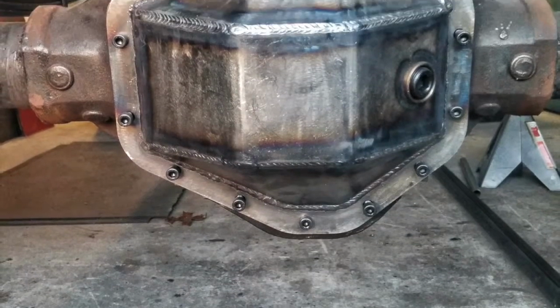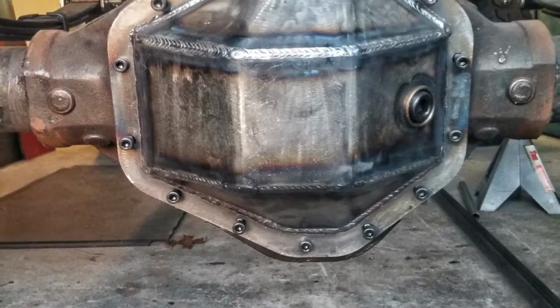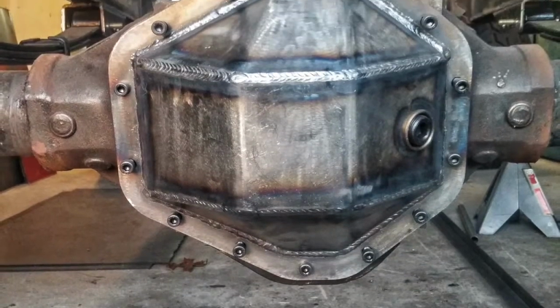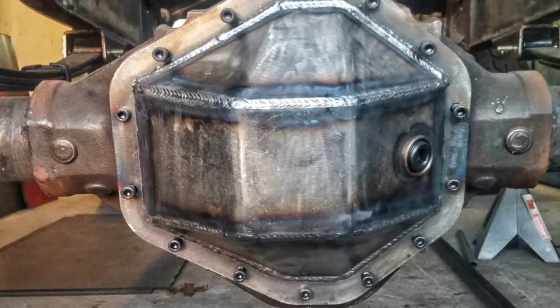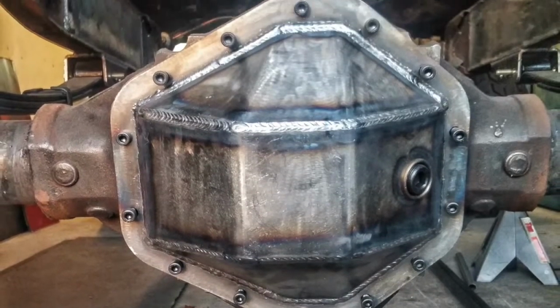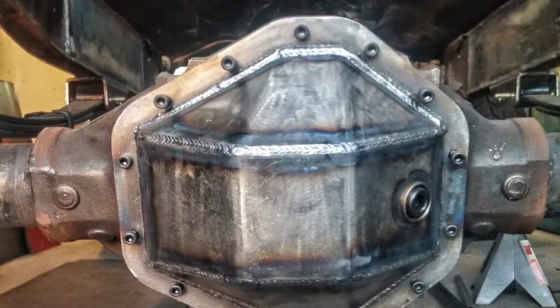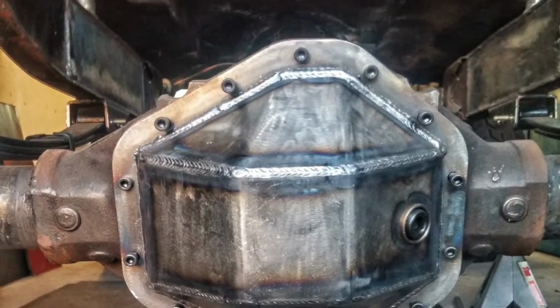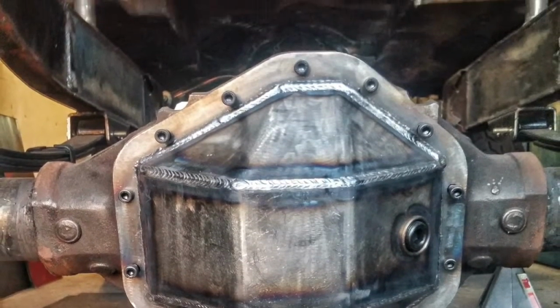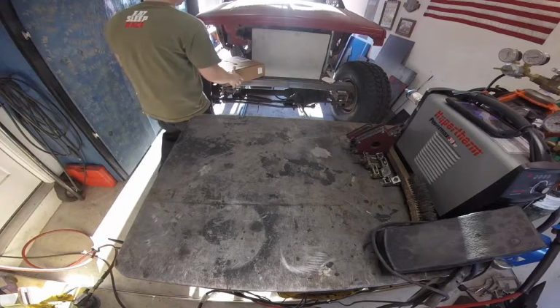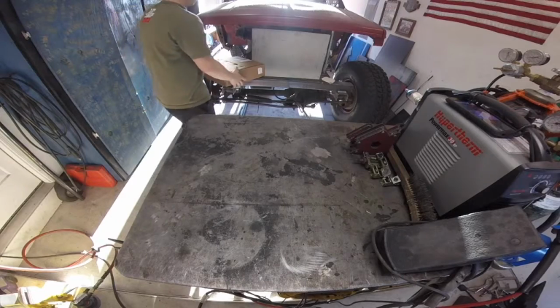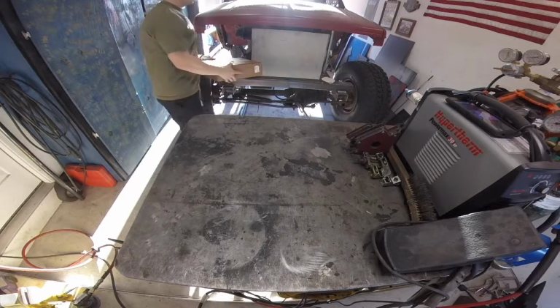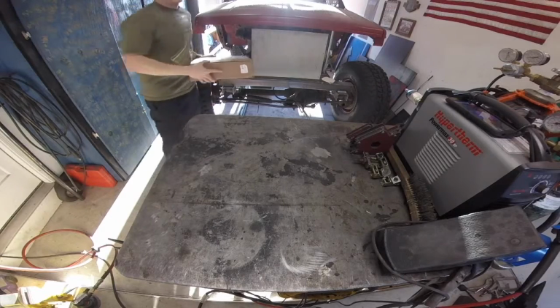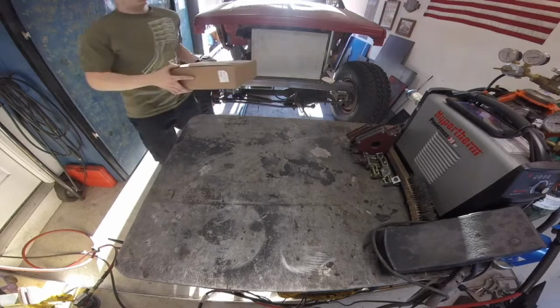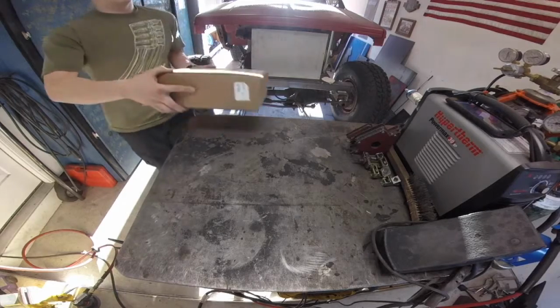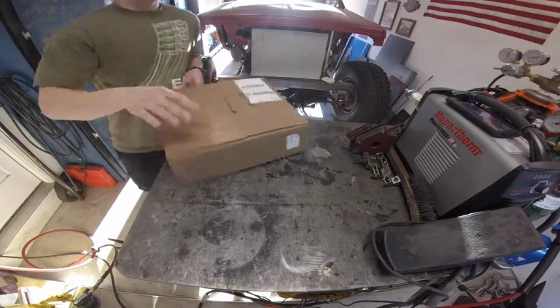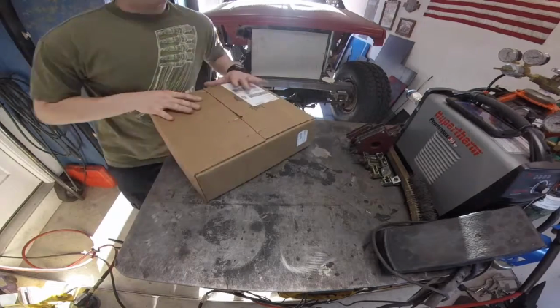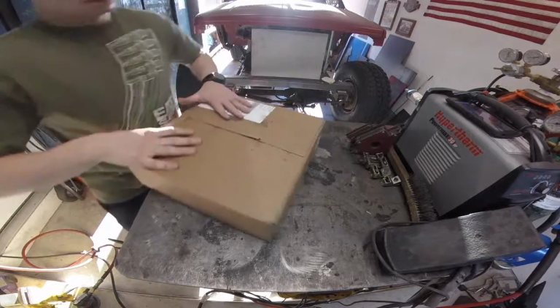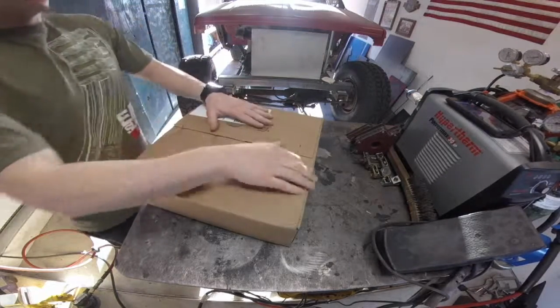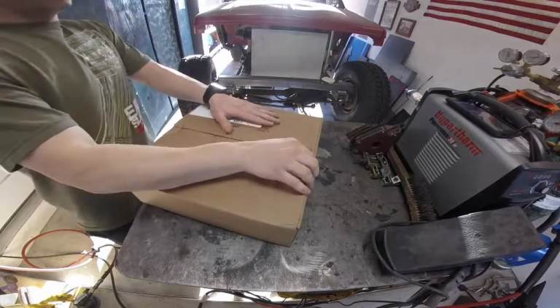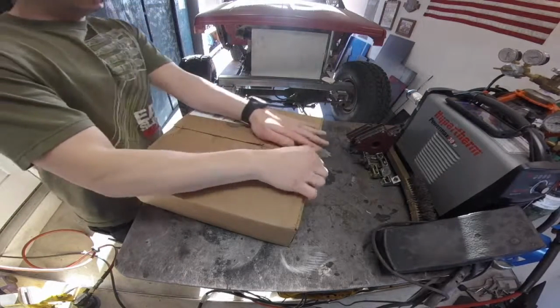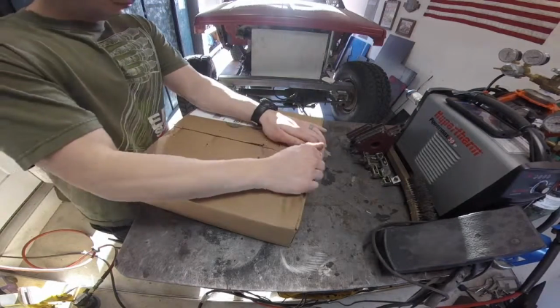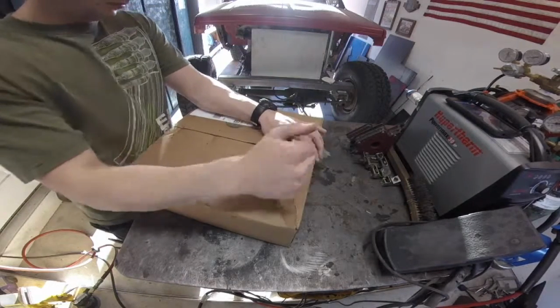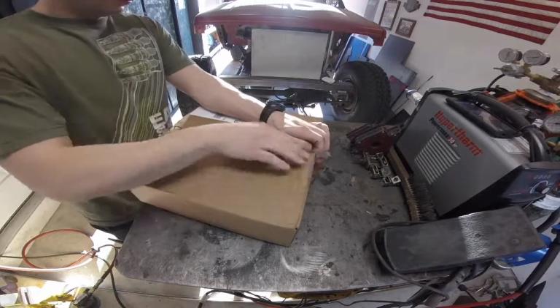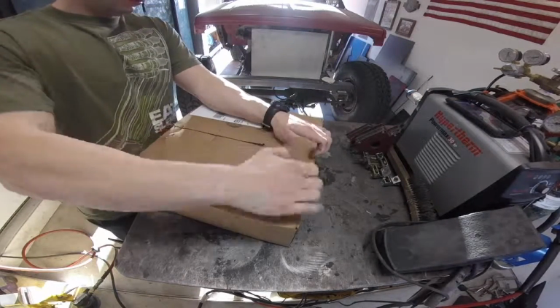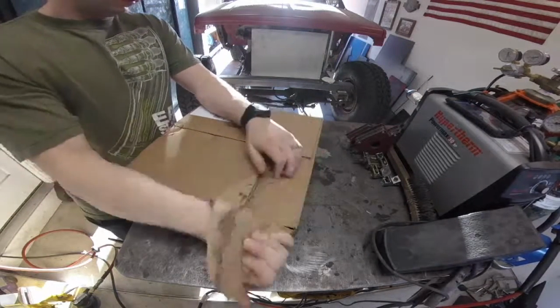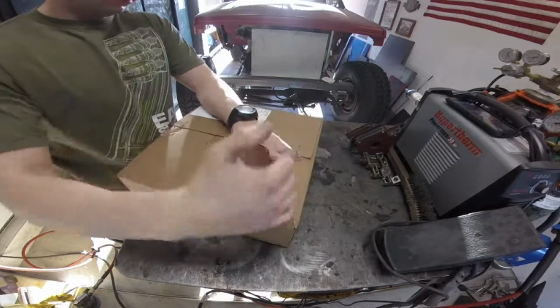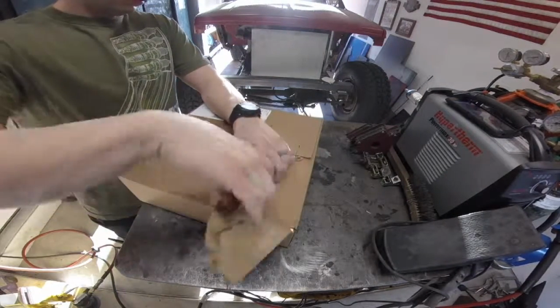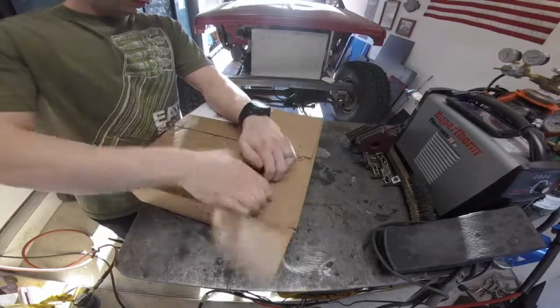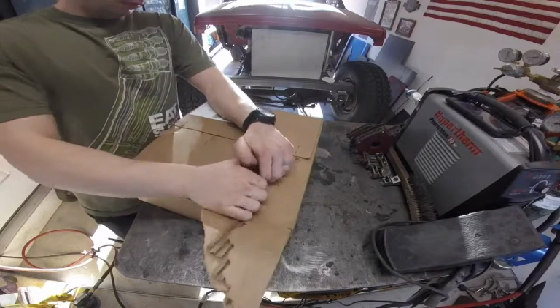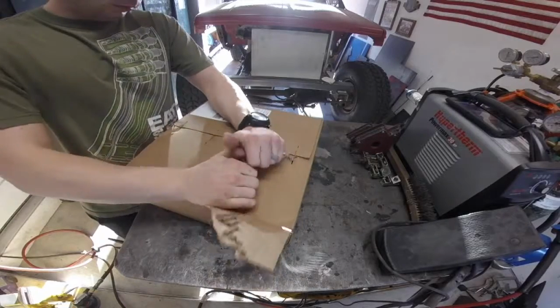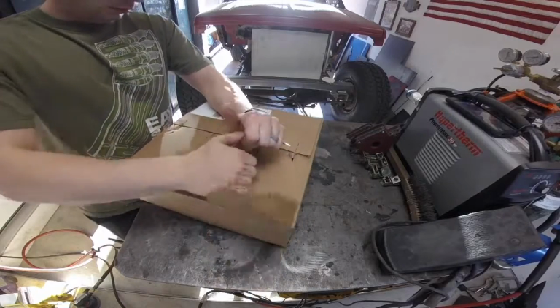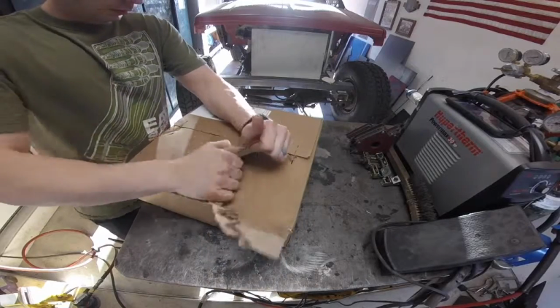What's up guys. This is going to be a short little video of a do-it-yourself diff cover from Blue Torch Fab. When you order it, it's going to come in just a box, nothing special here.